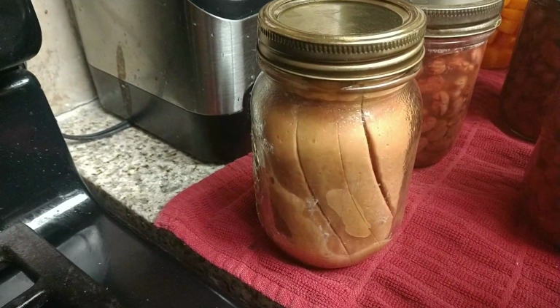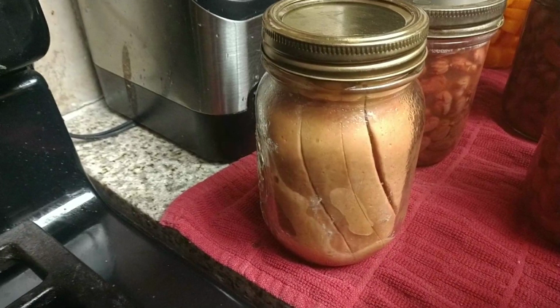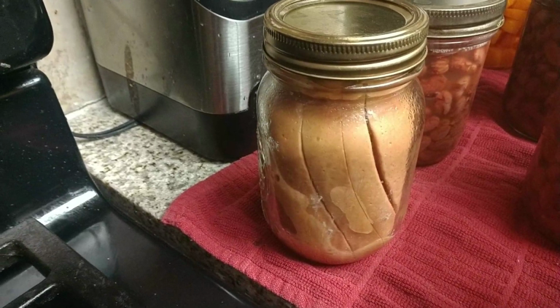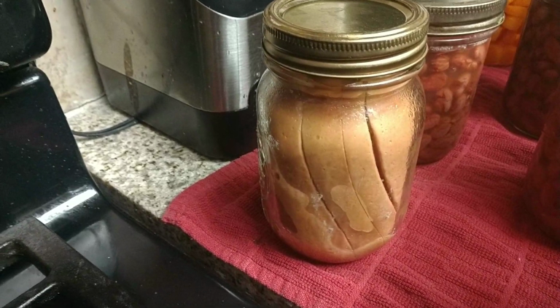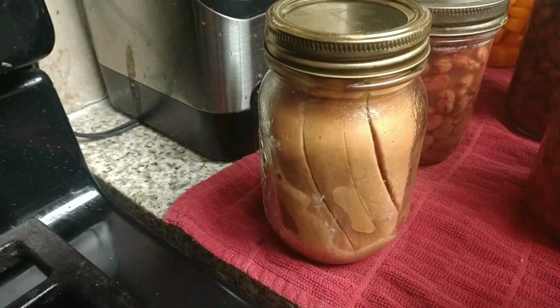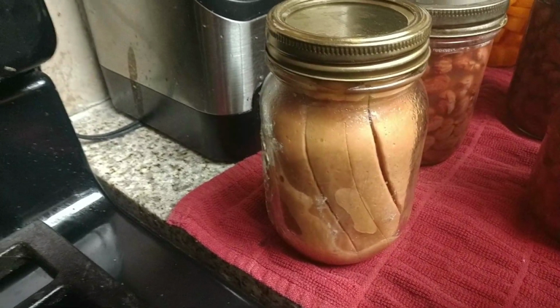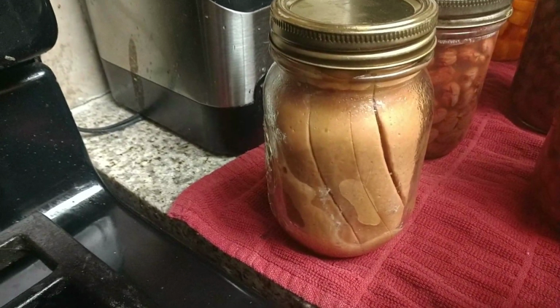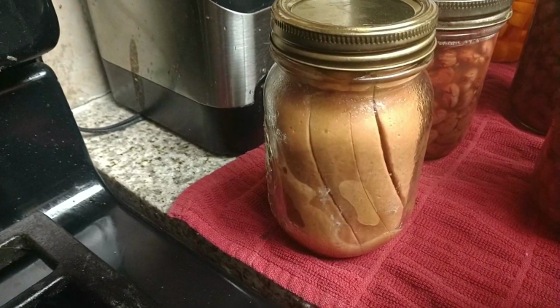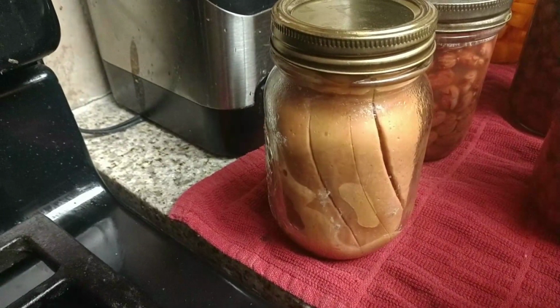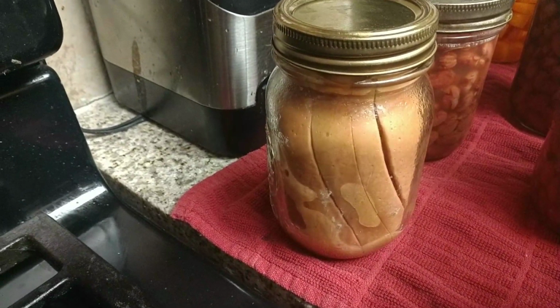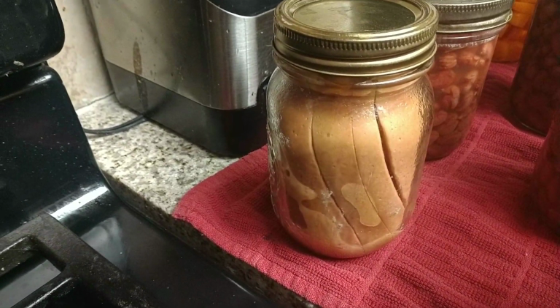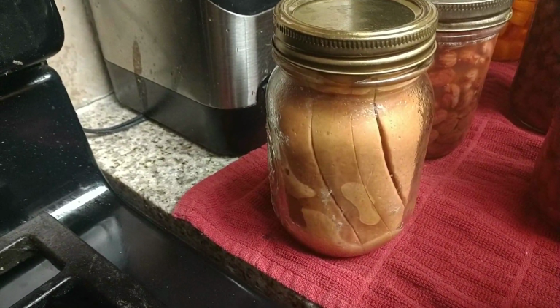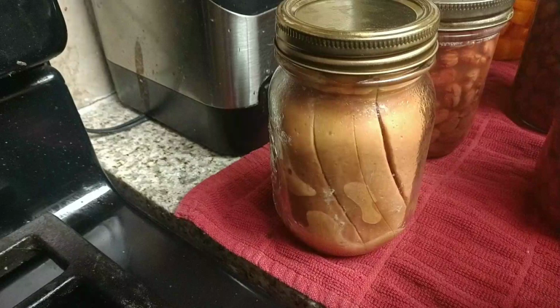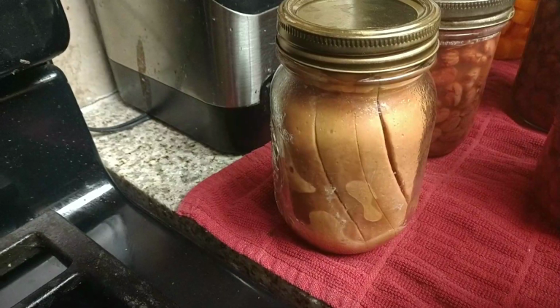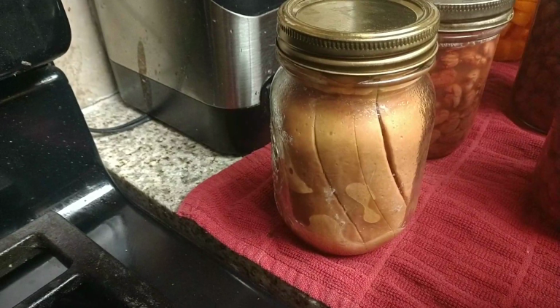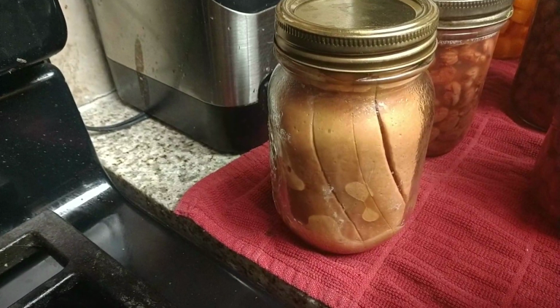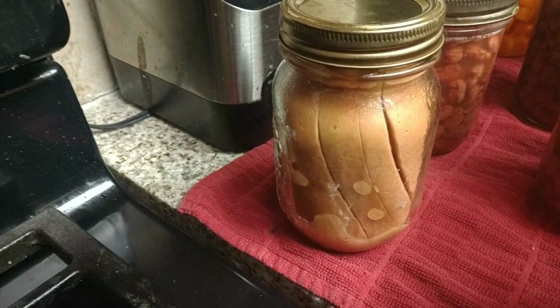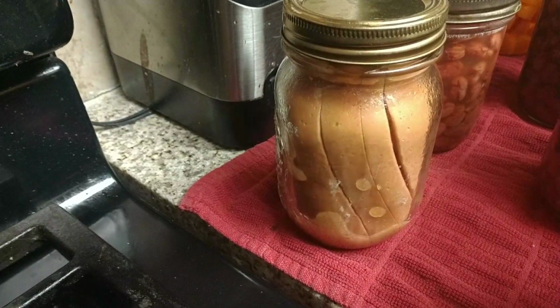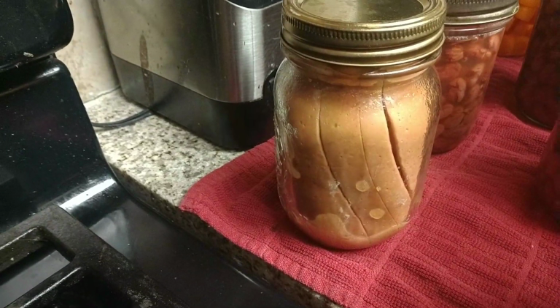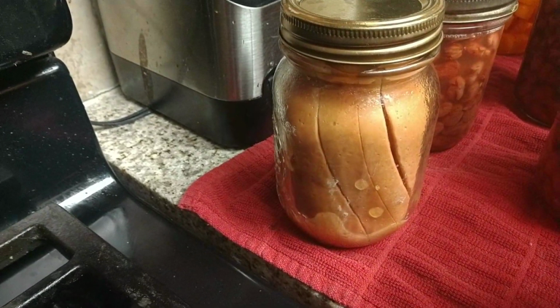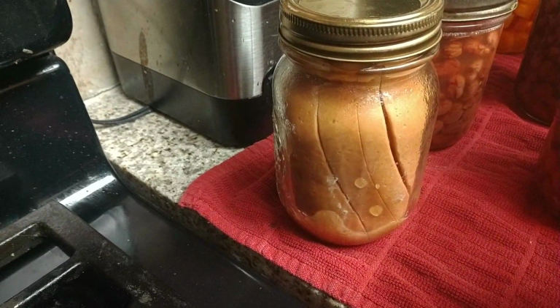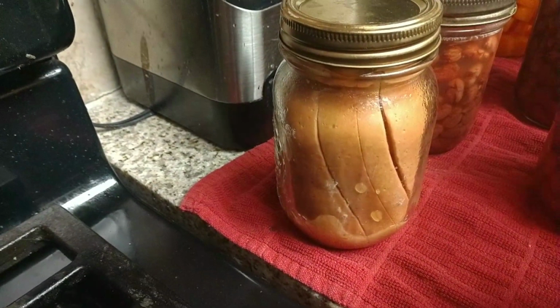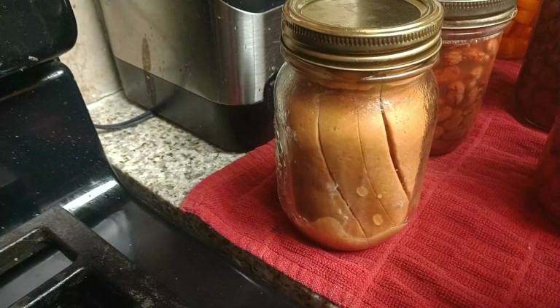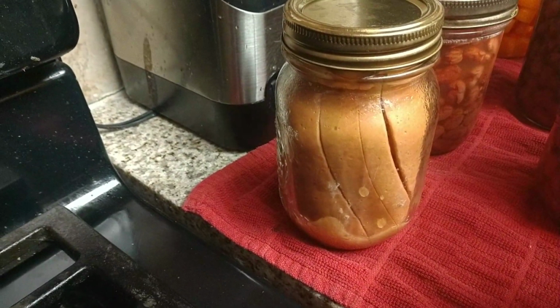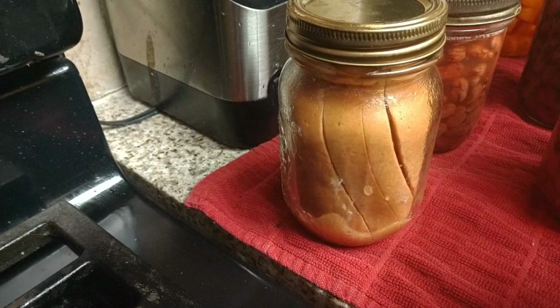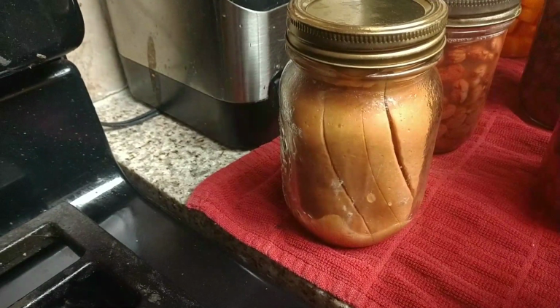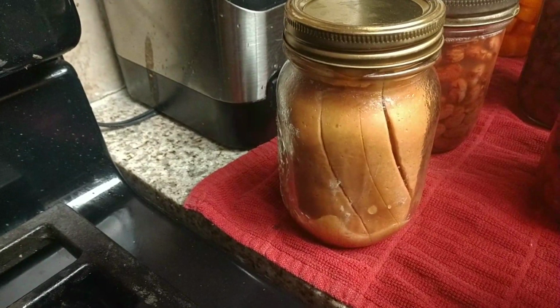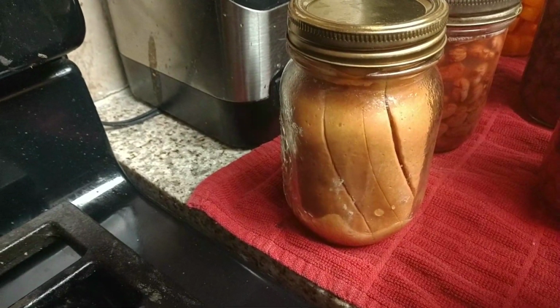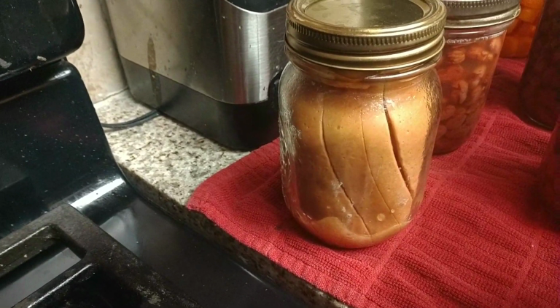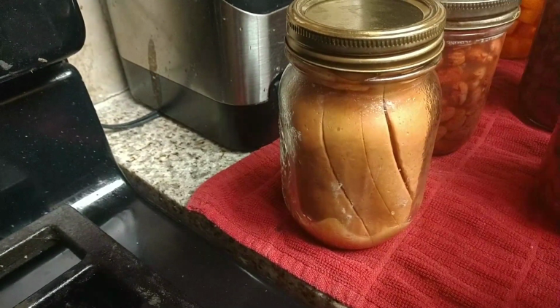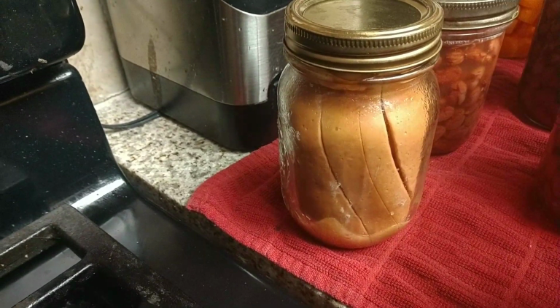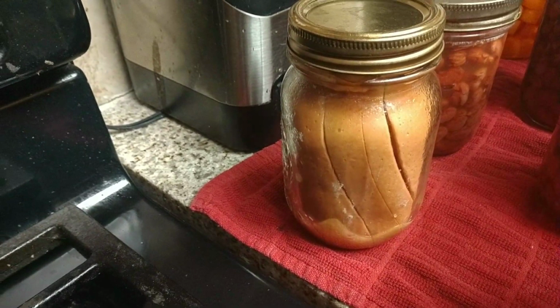This is real time, guys. You can see them separating, pulling away from the jar. Look at that. Pretty cool.